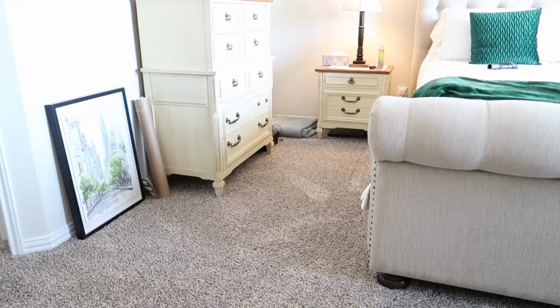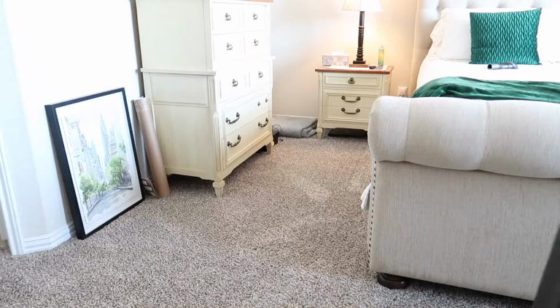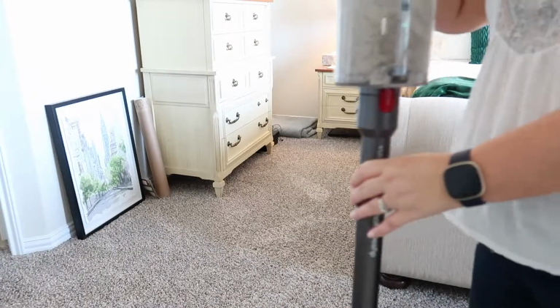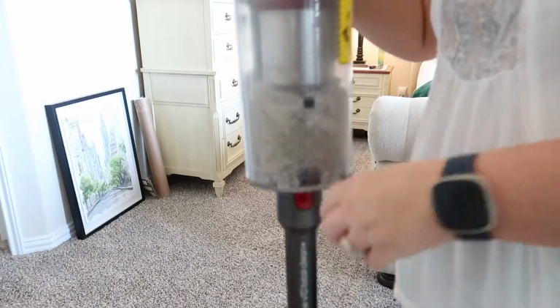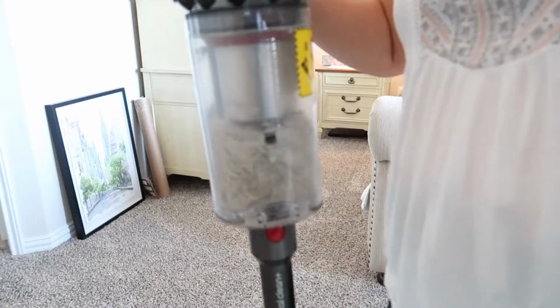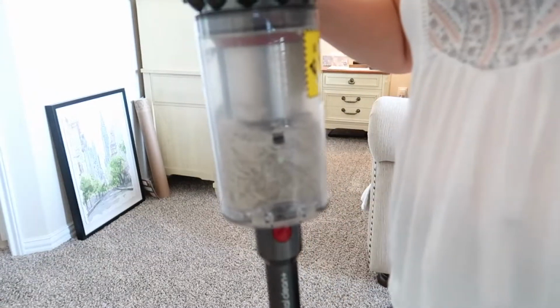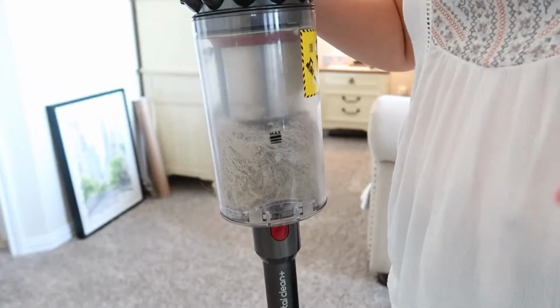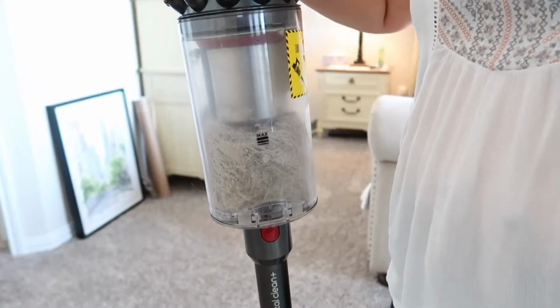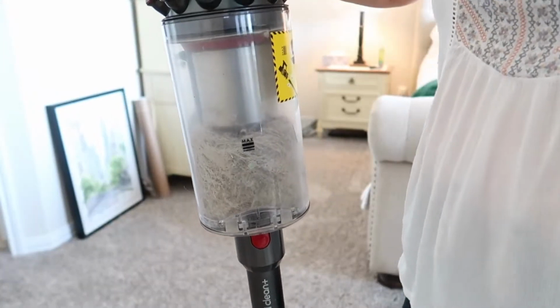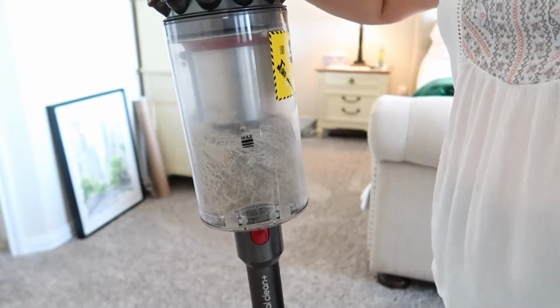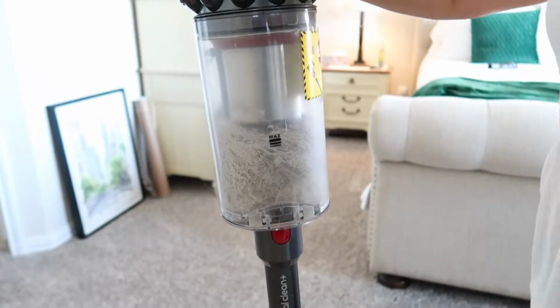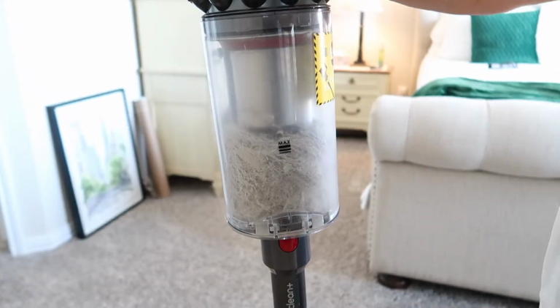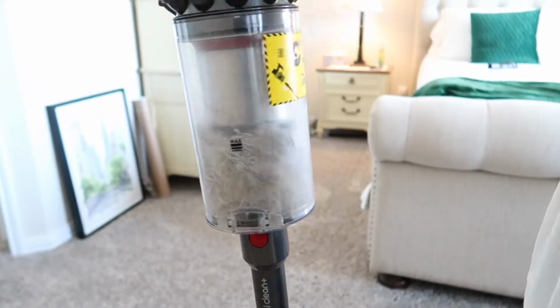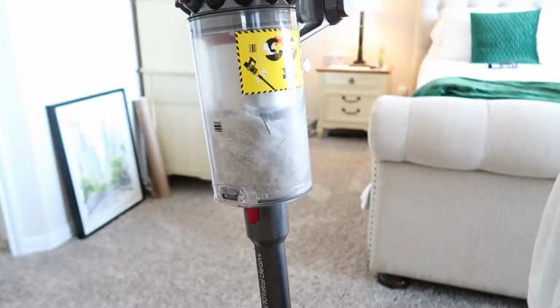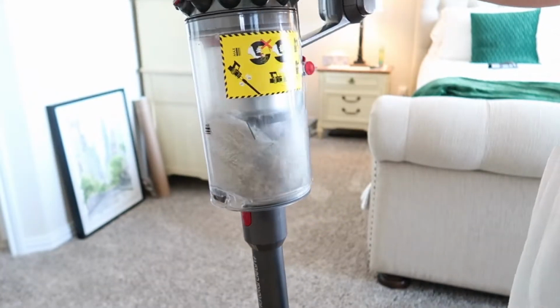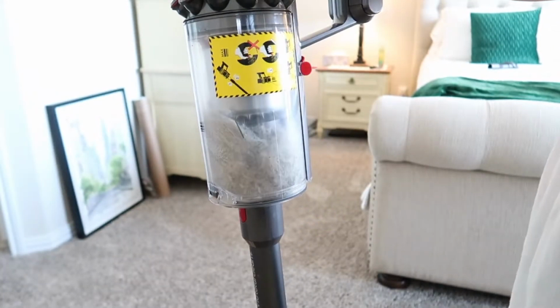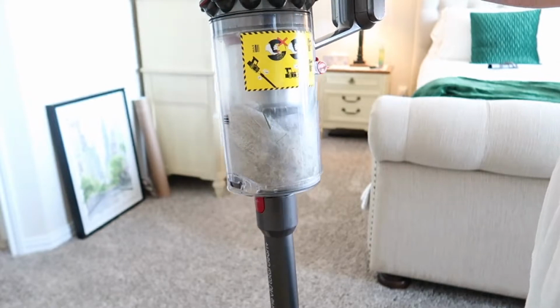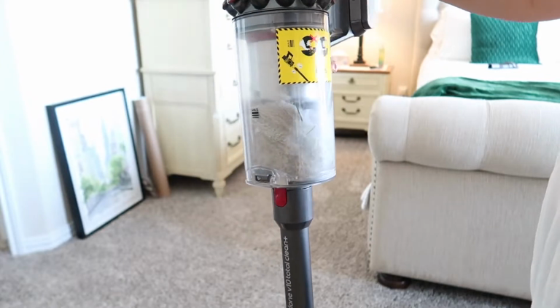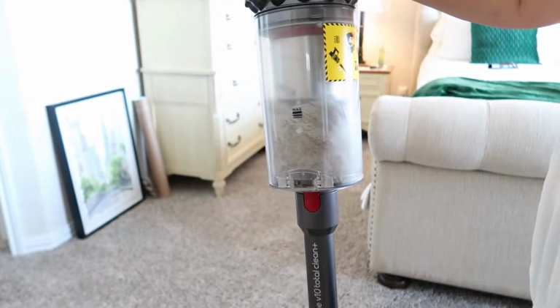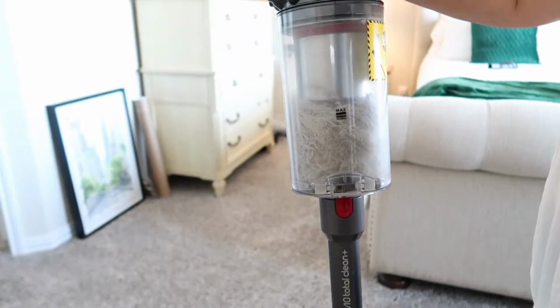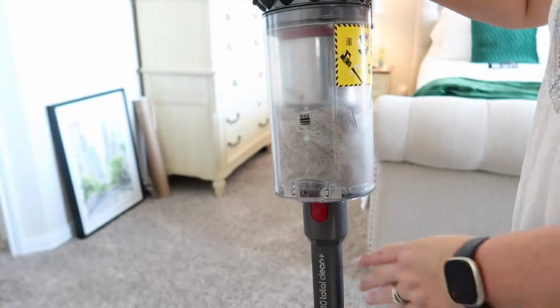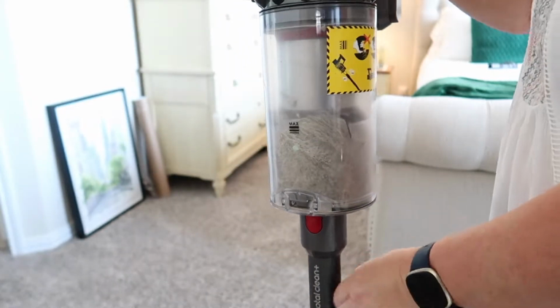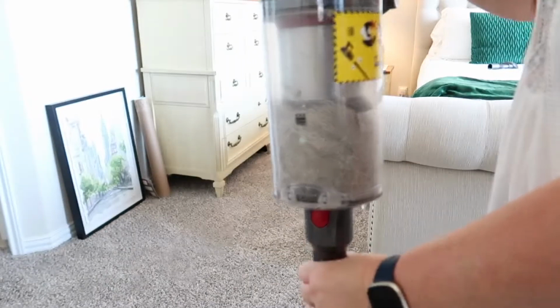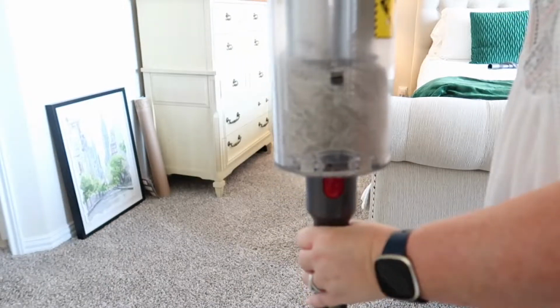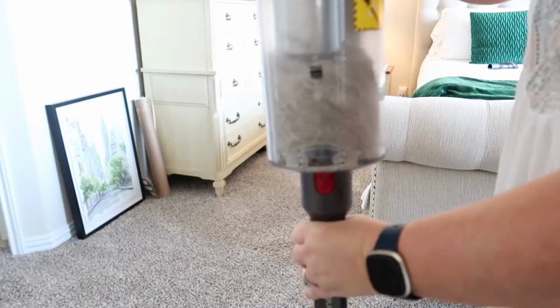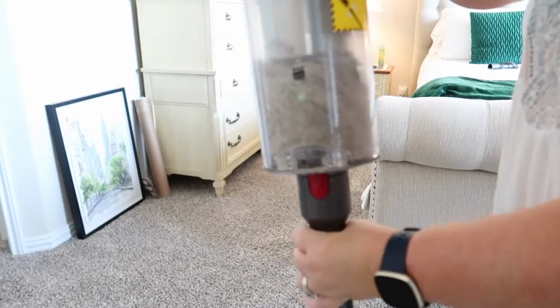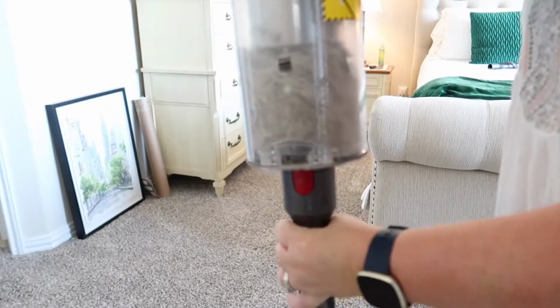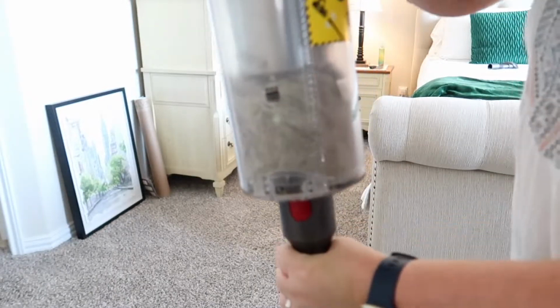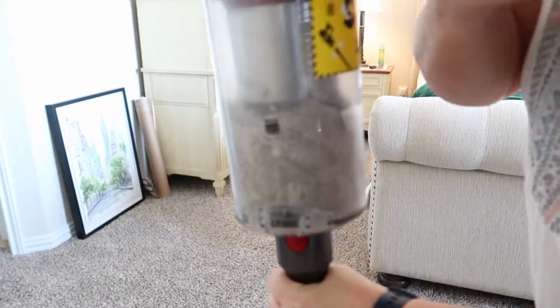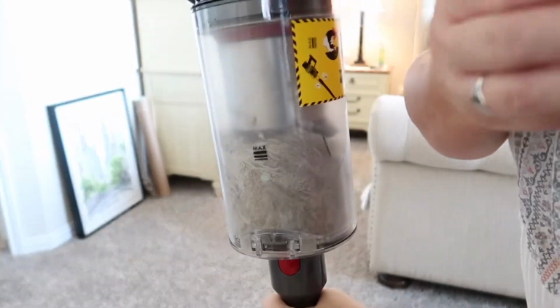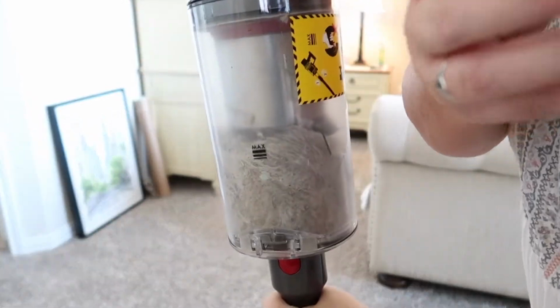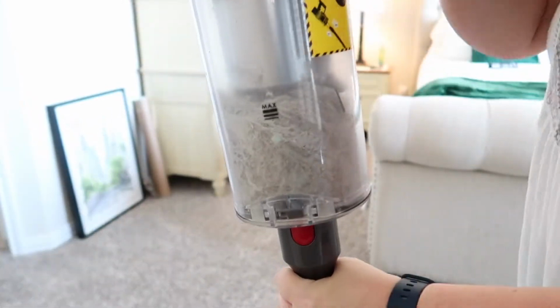Here's the canister full of fur — I knew it would probably do this because we have a dog and she sheds a lot.